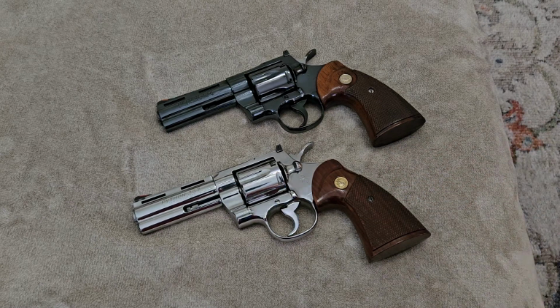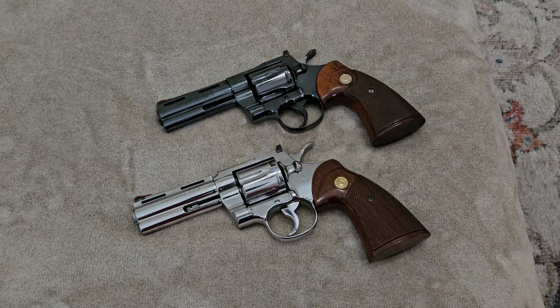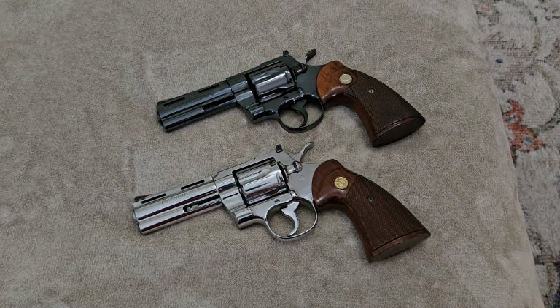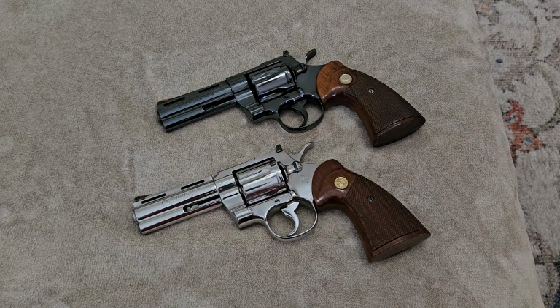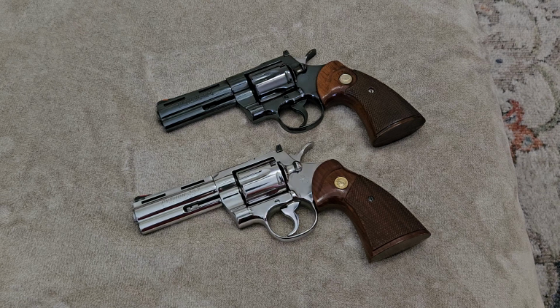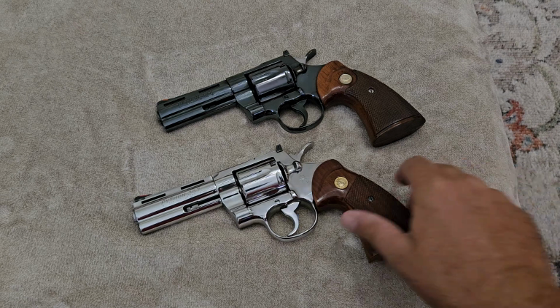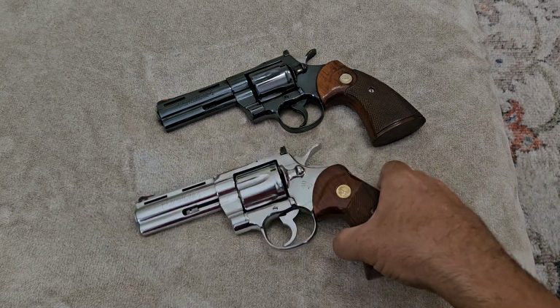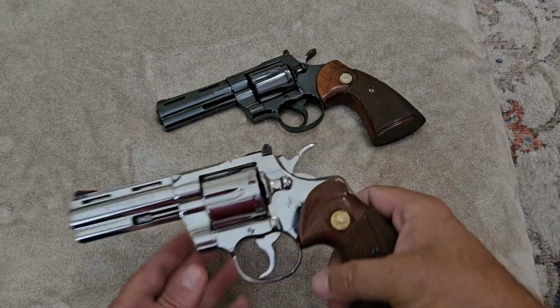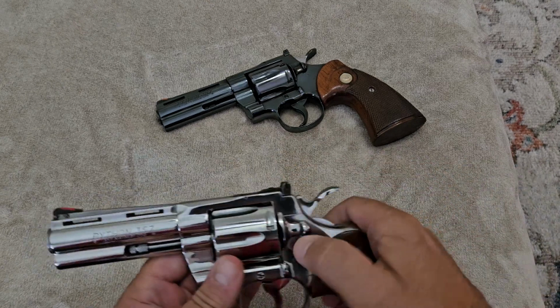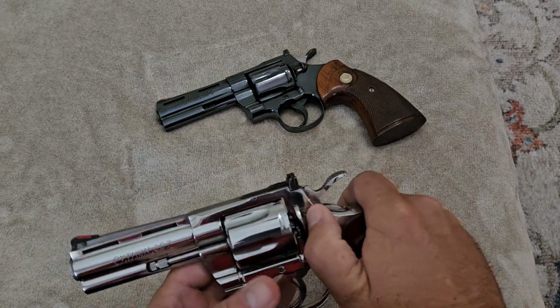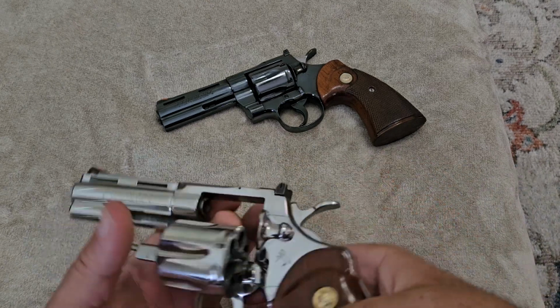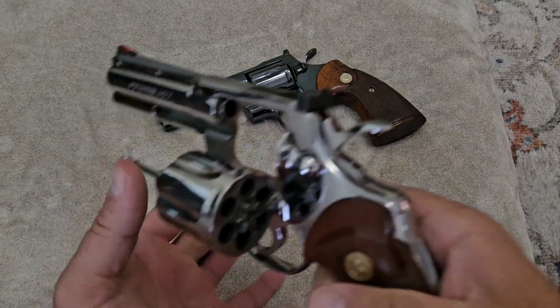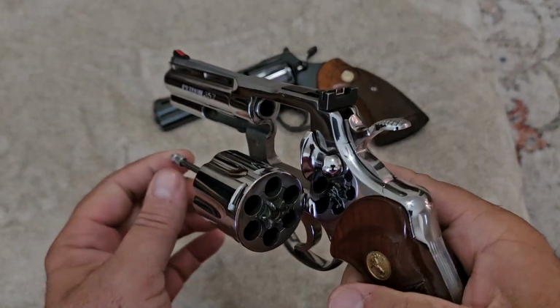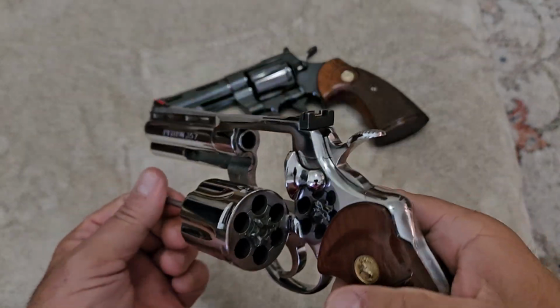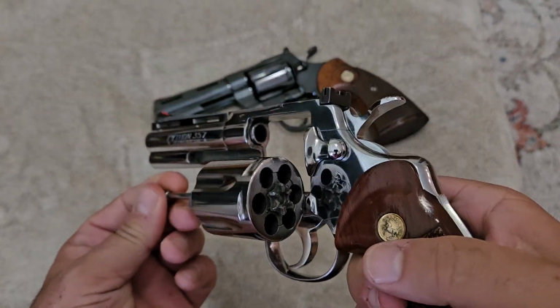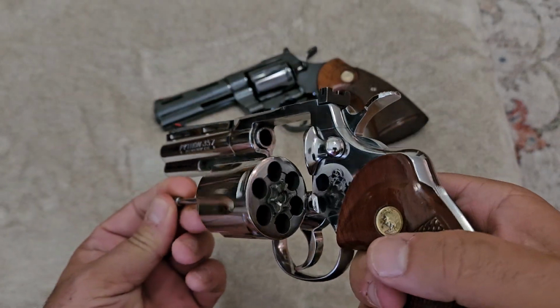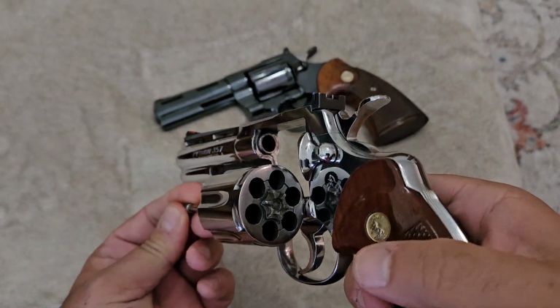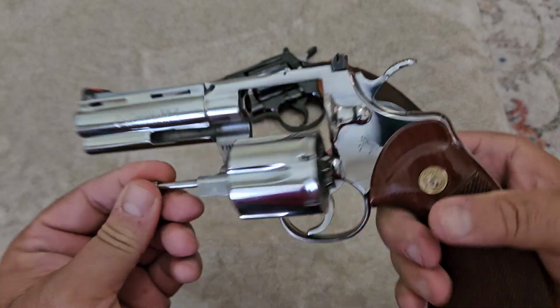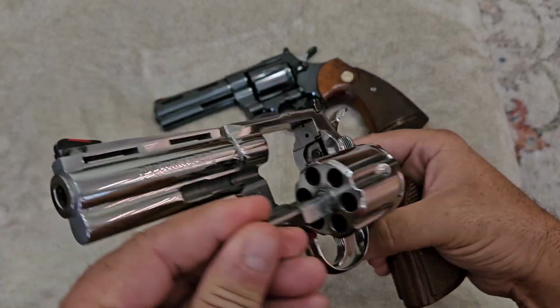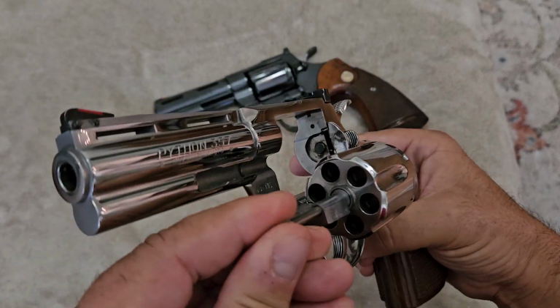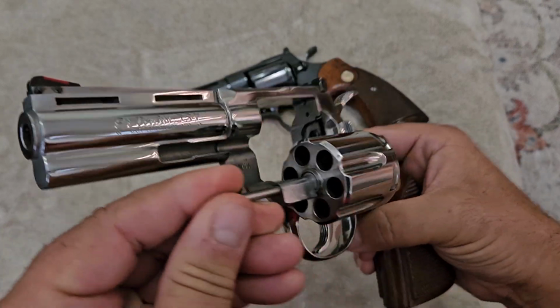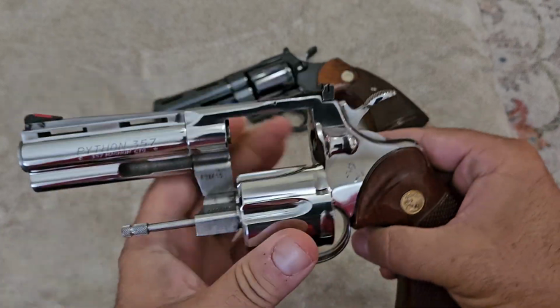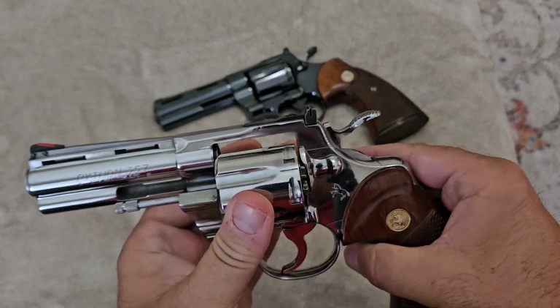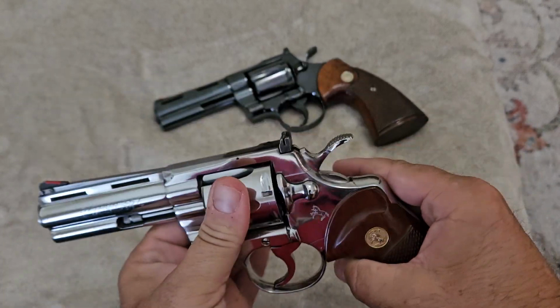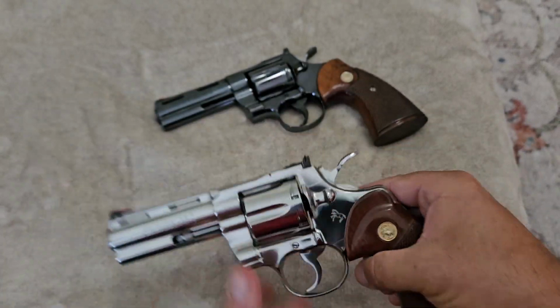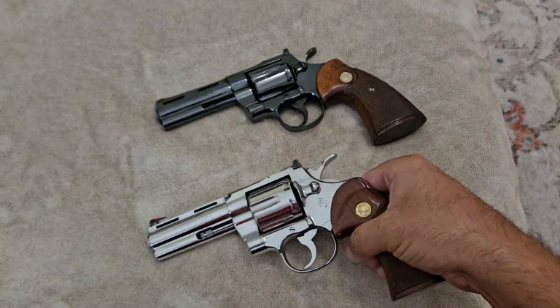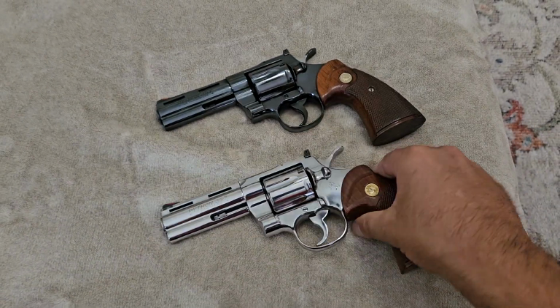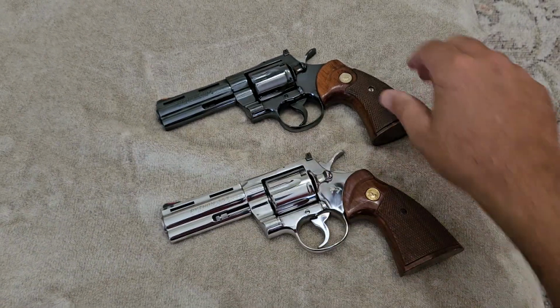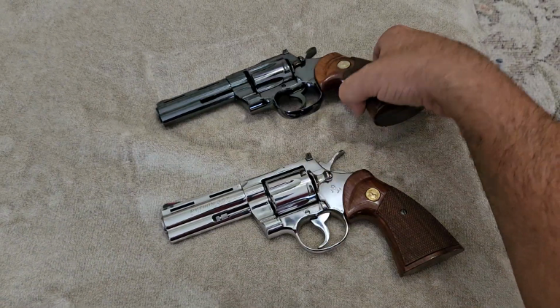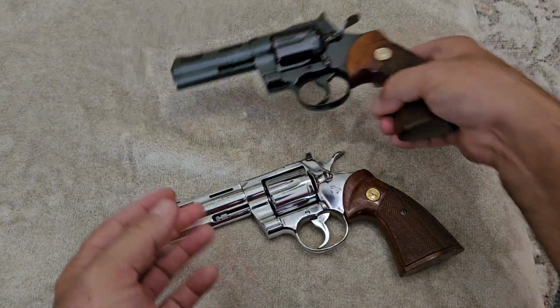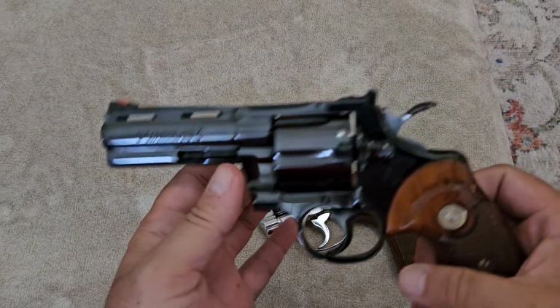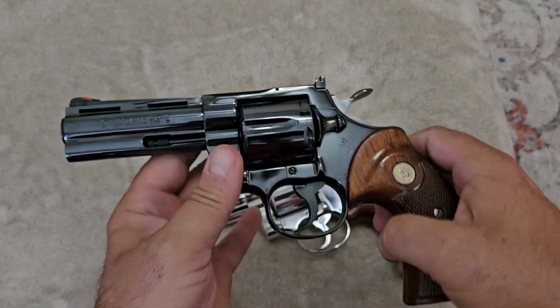Before we go any further, we're going to open these up and show you that nobody can get hurt, nobody's going to get shot through the camera, and these Colt Pythons are safe for you to watch this video.